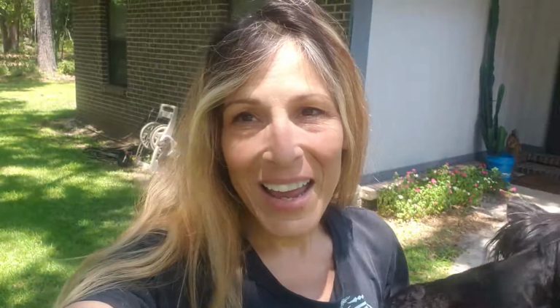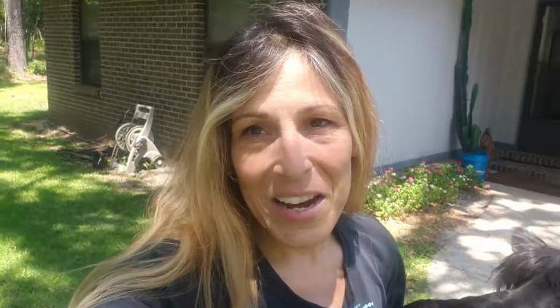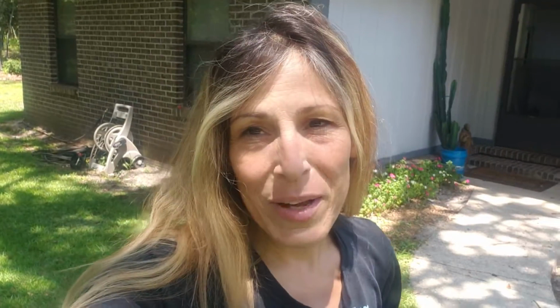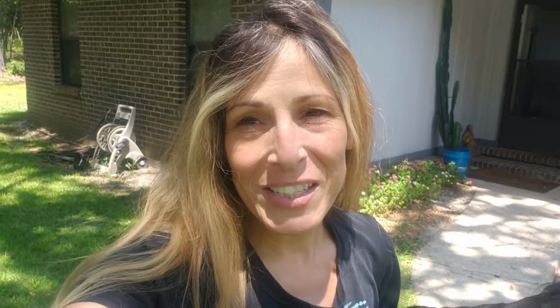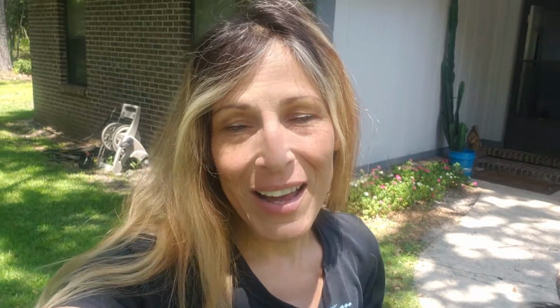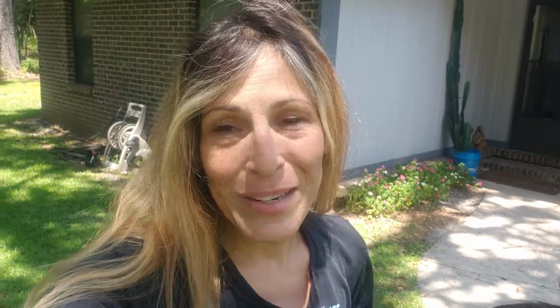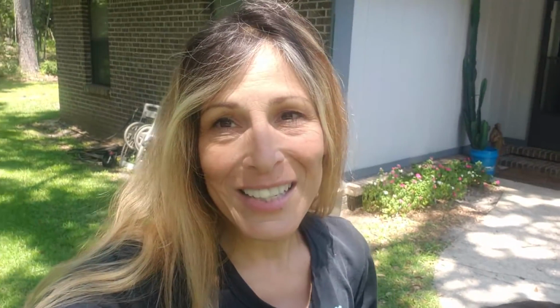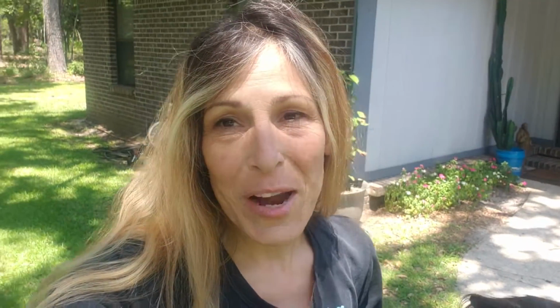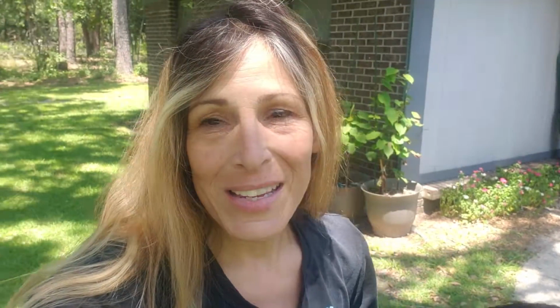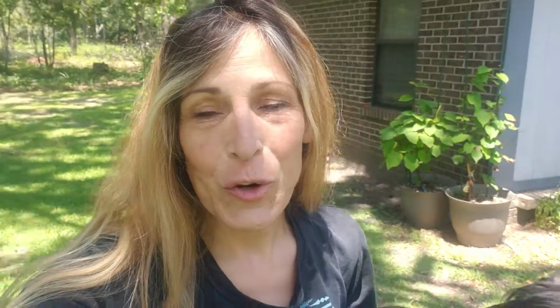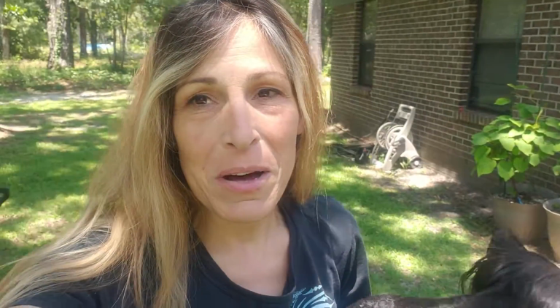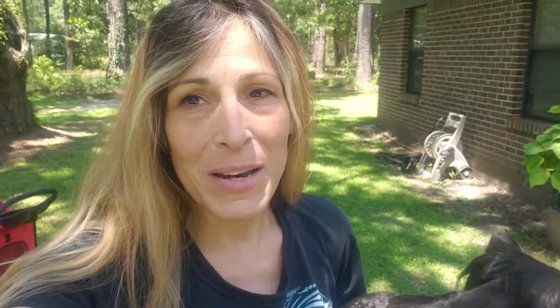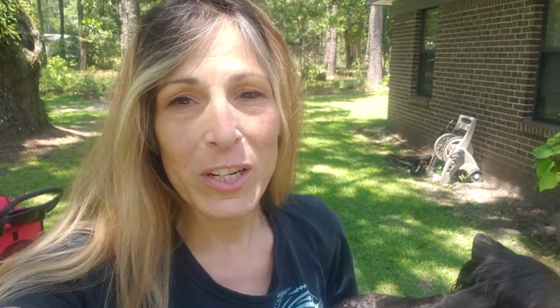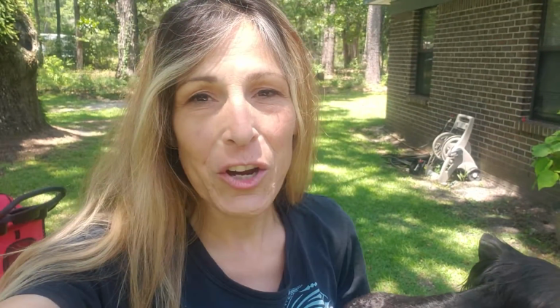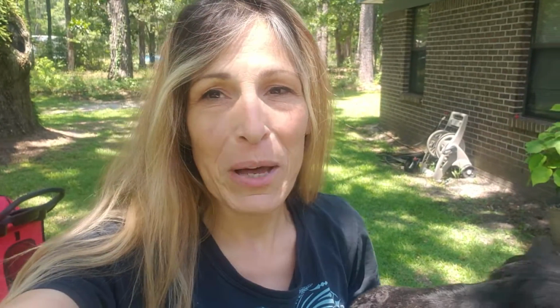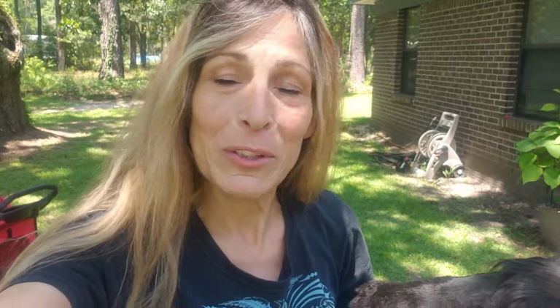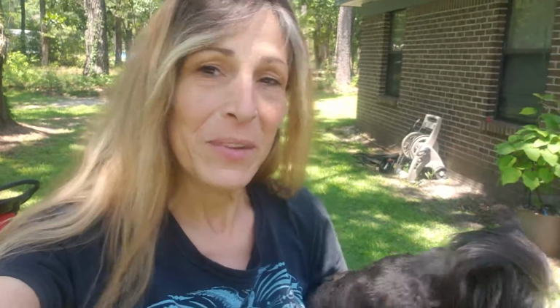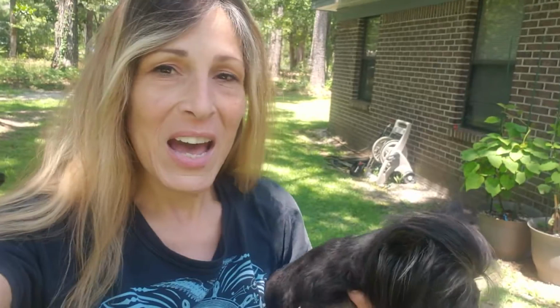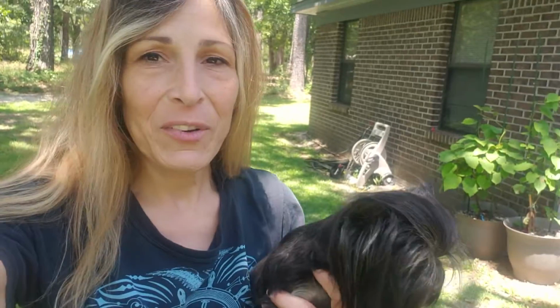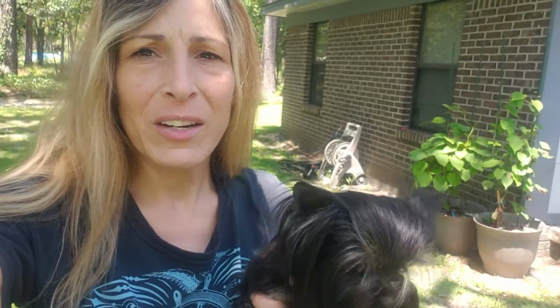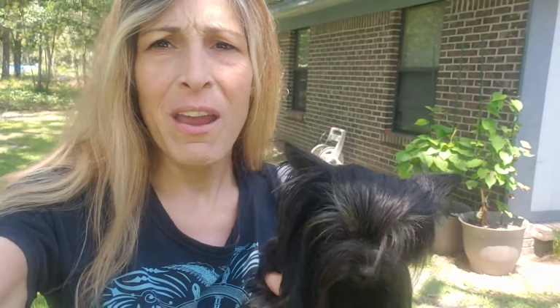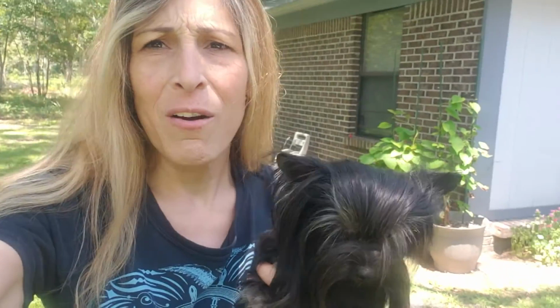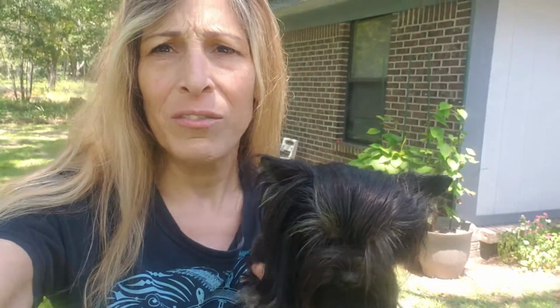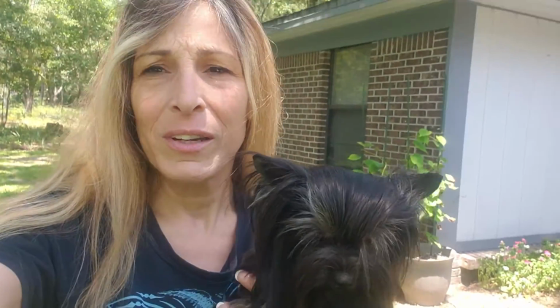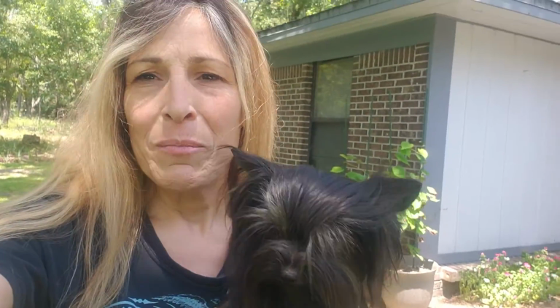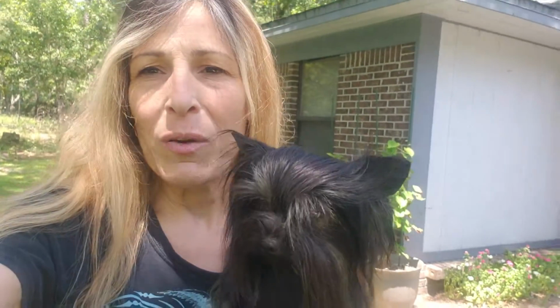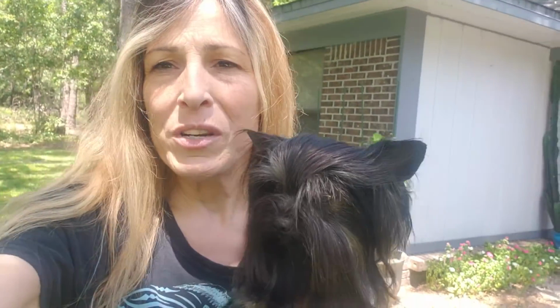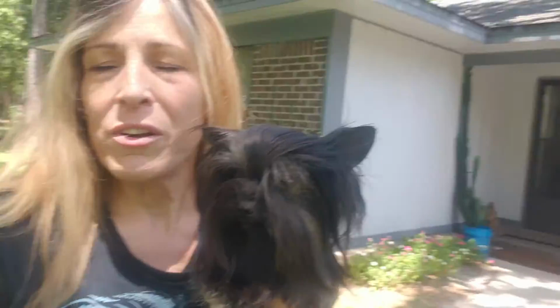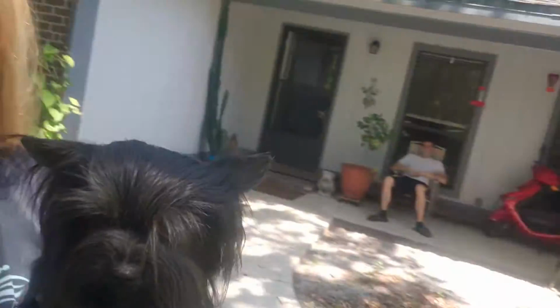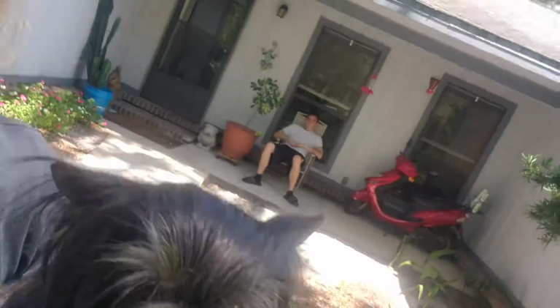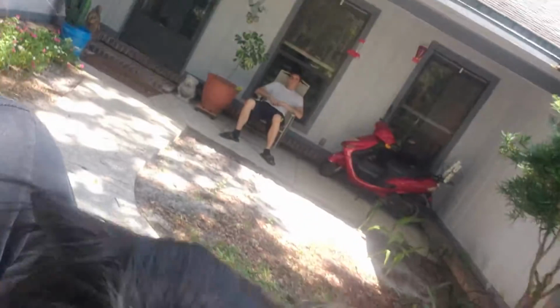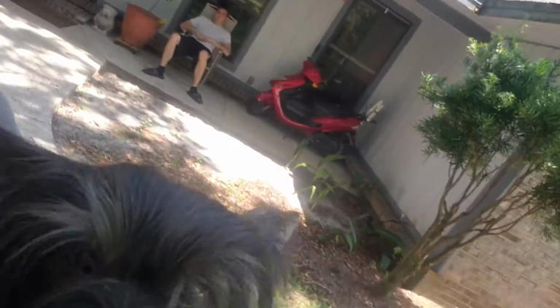Hi everyone, it's July 26th, Friday. It's Yorkie Mom, and I wanted to show you Bubbles. I have cut her hair off, but what I wanted to show you about her is...